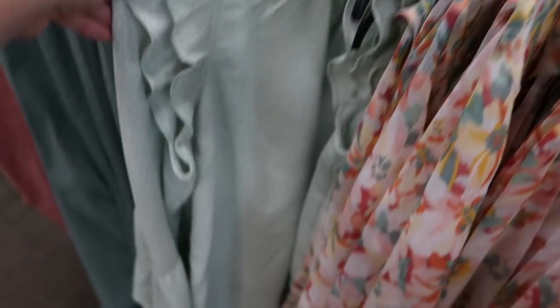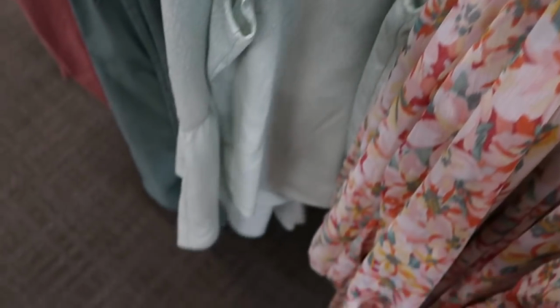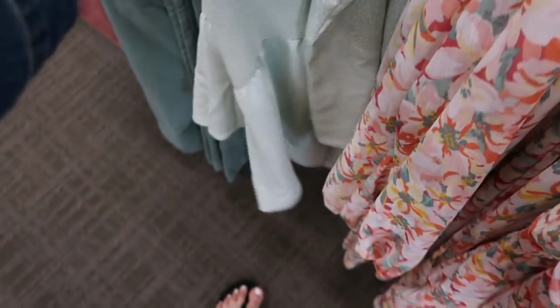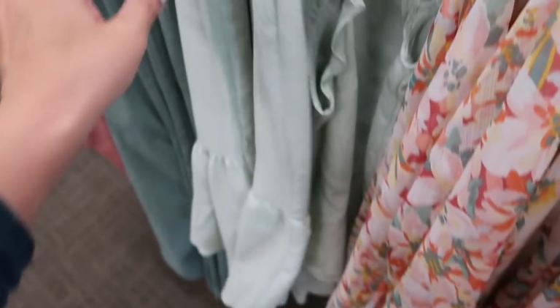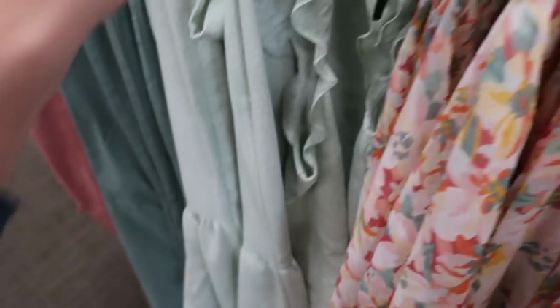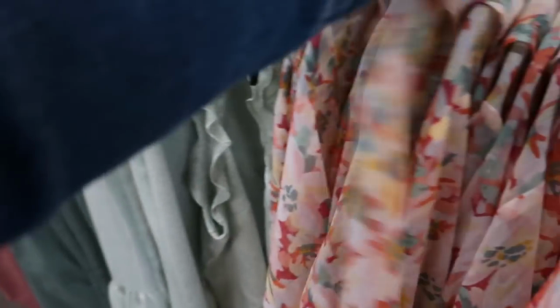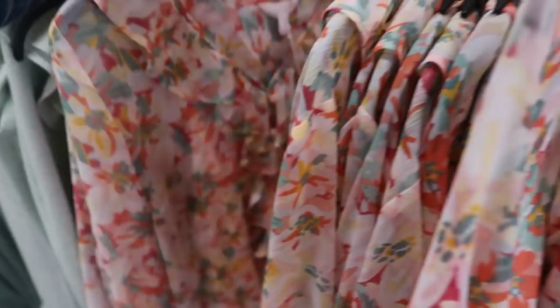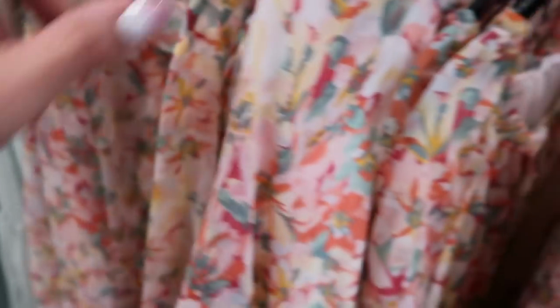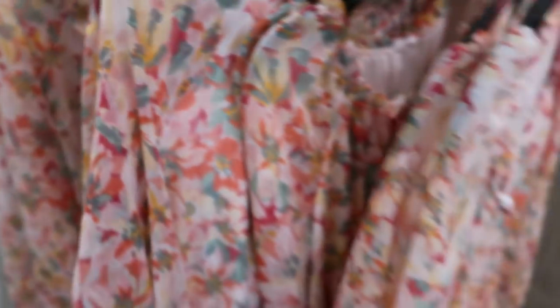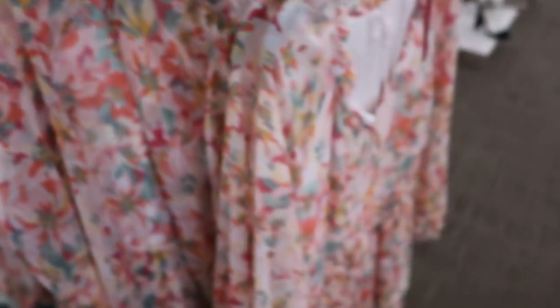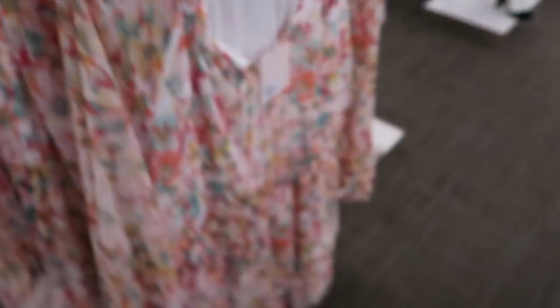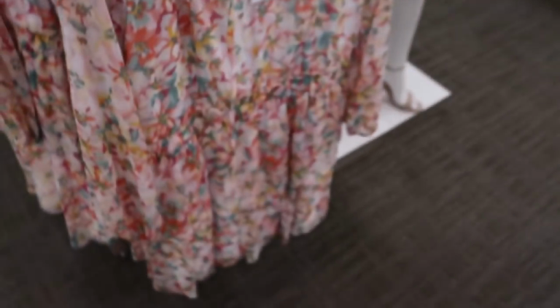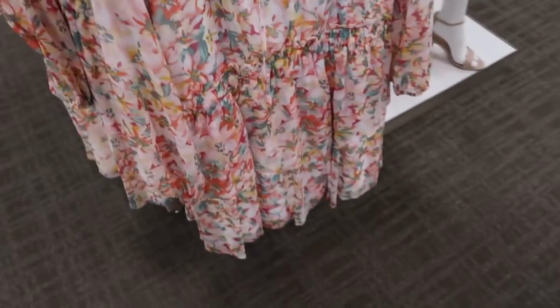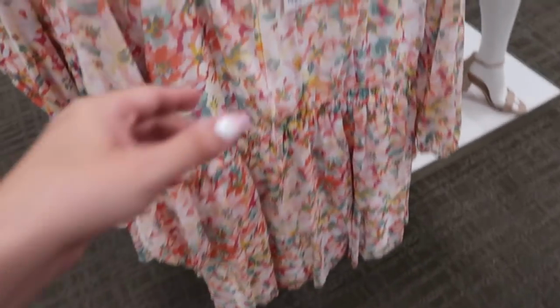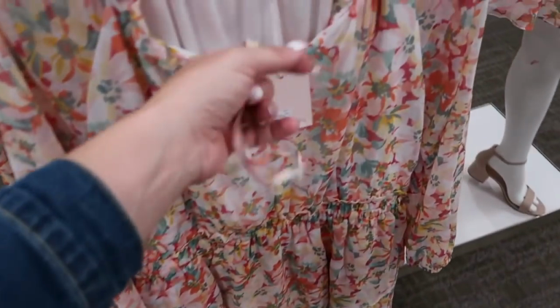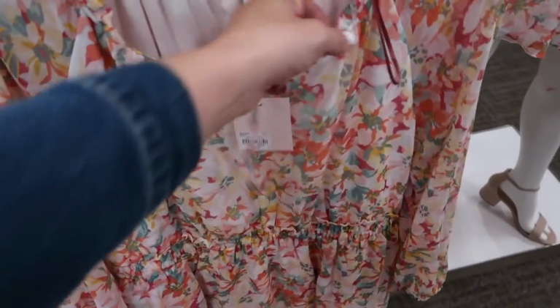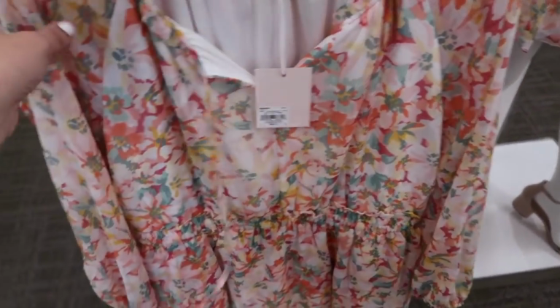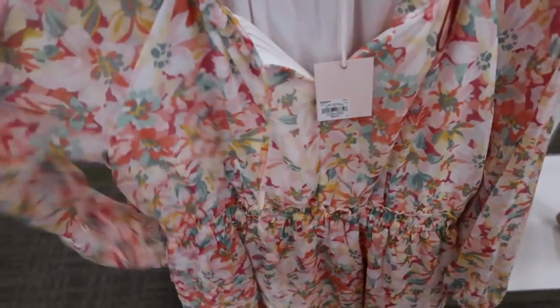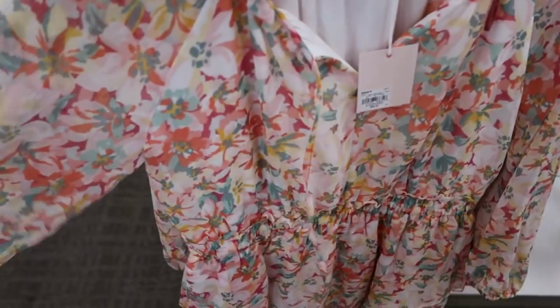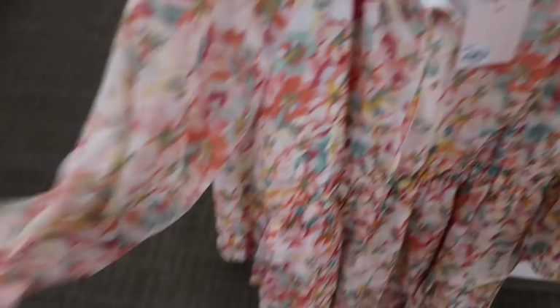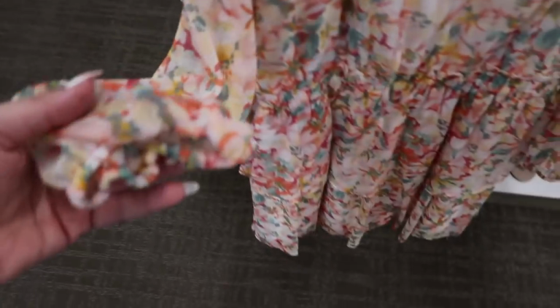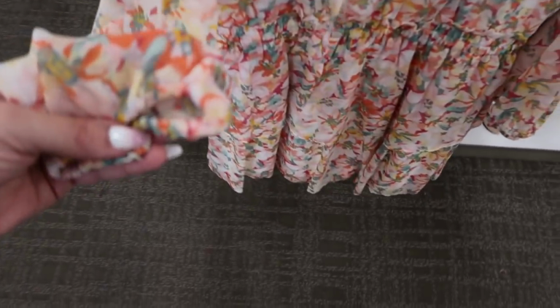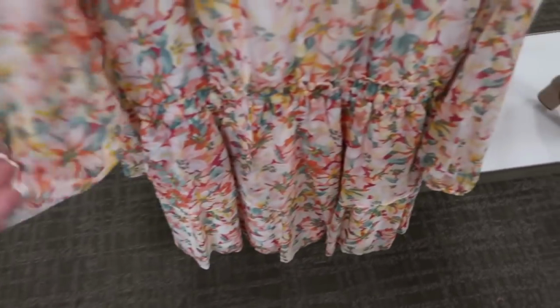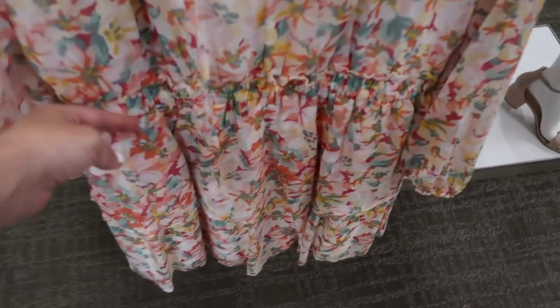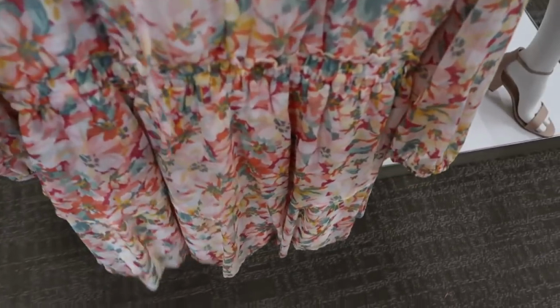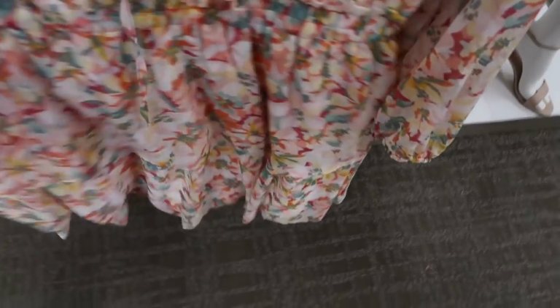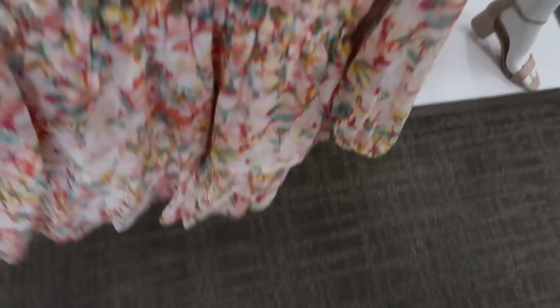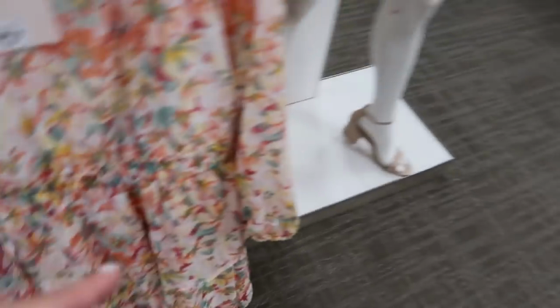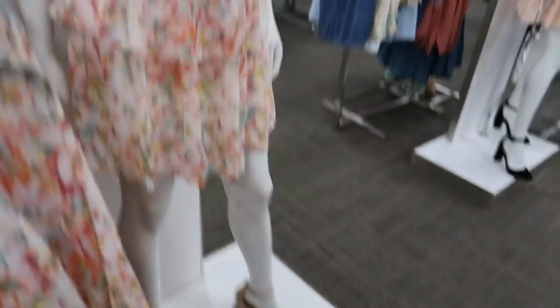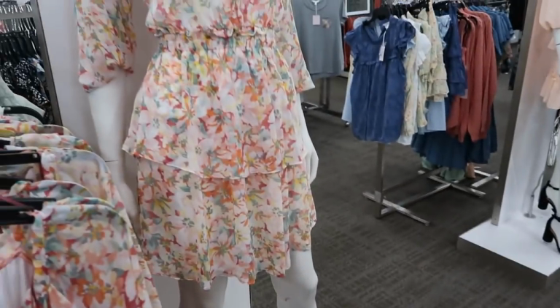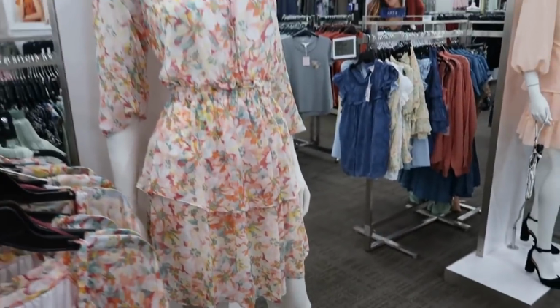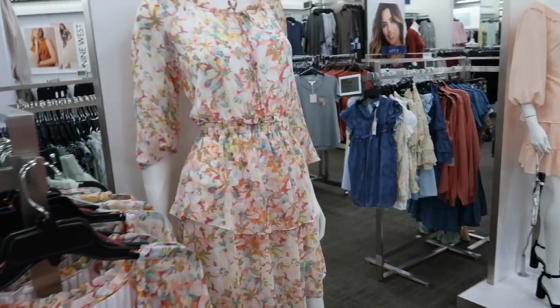They also have an LC dress with a little tie on the top, elastic on the wrist, and a couple of tiers. You can see what it looks like on the model.